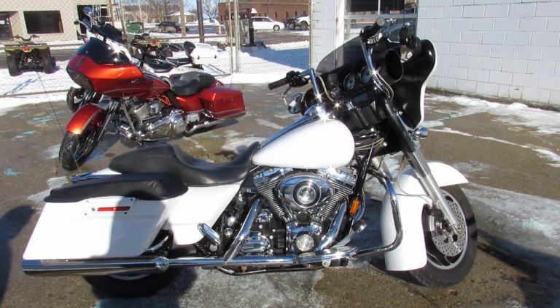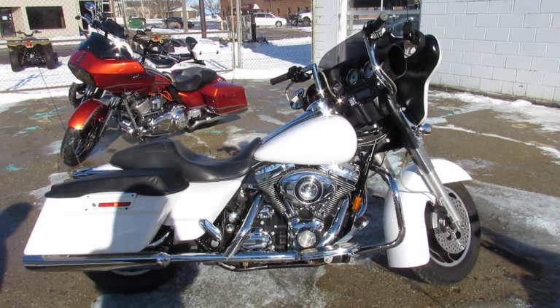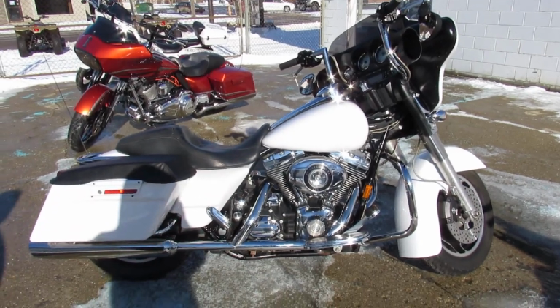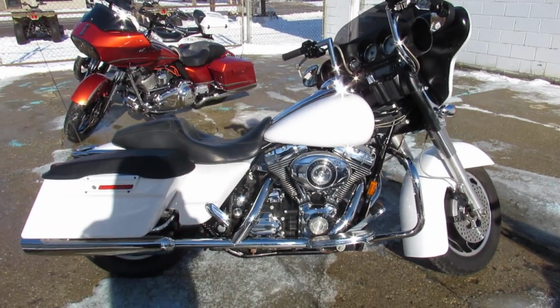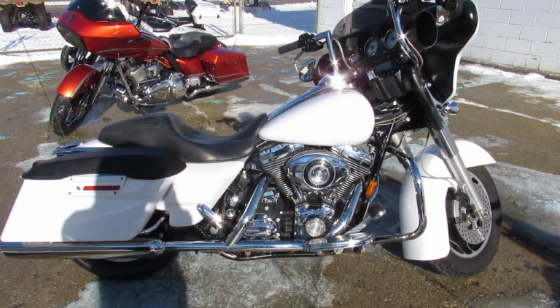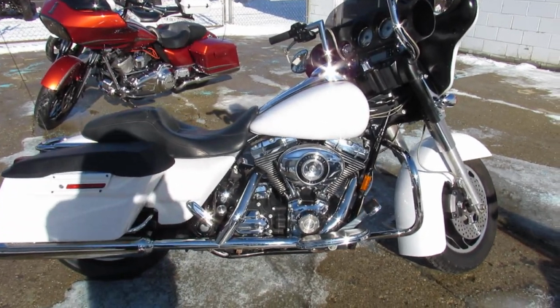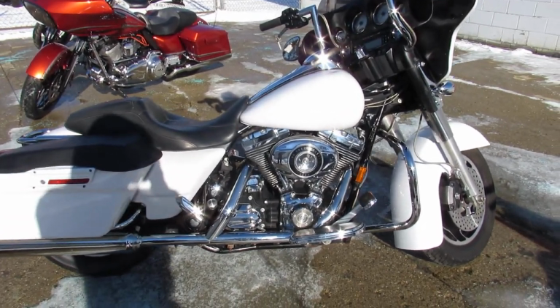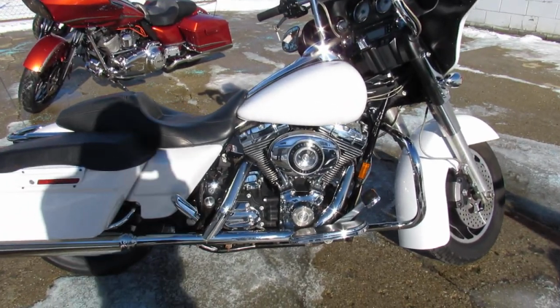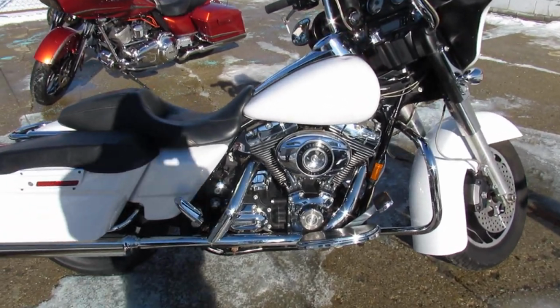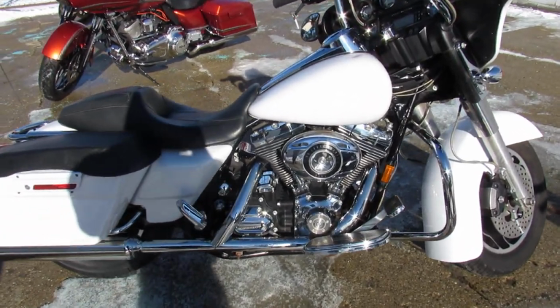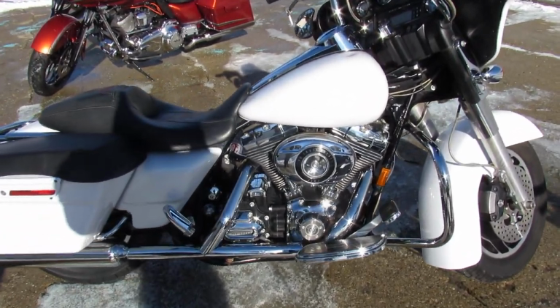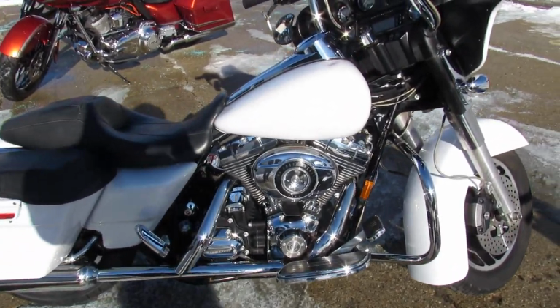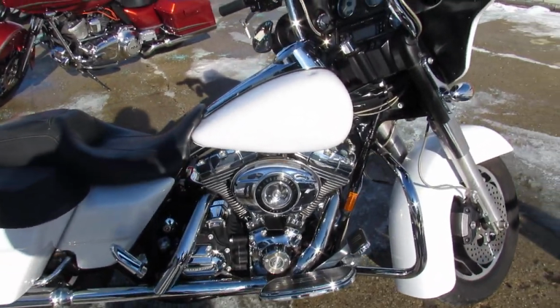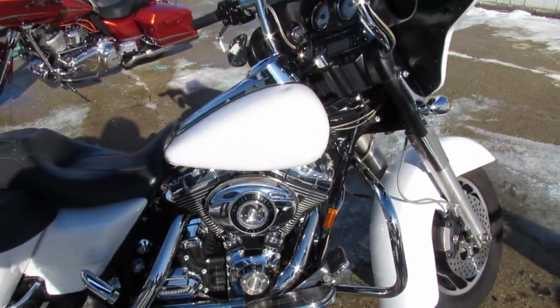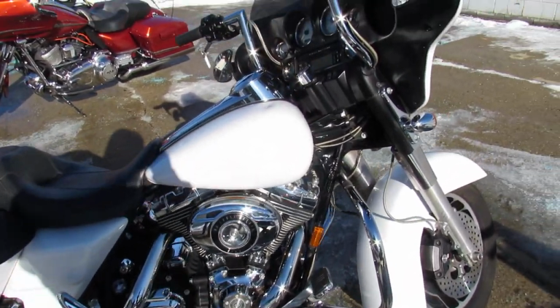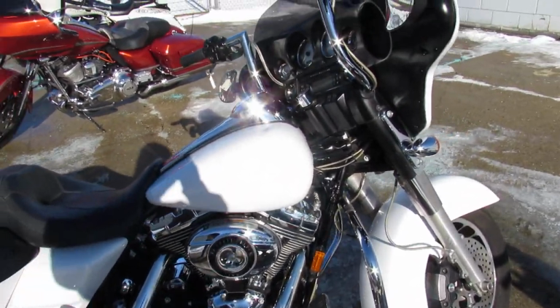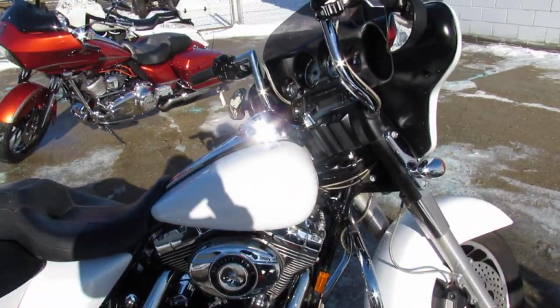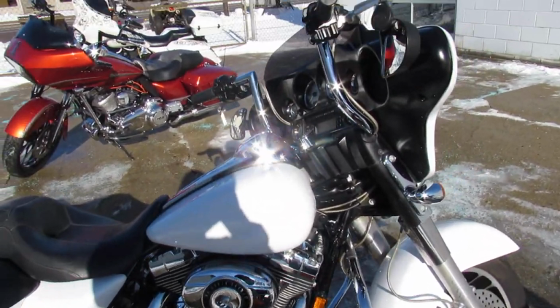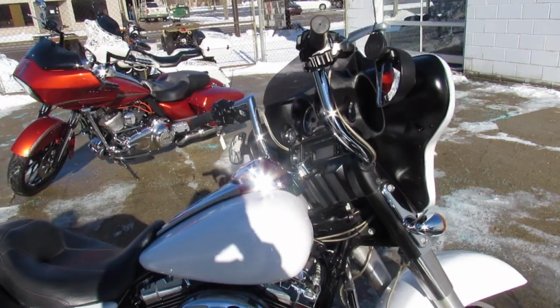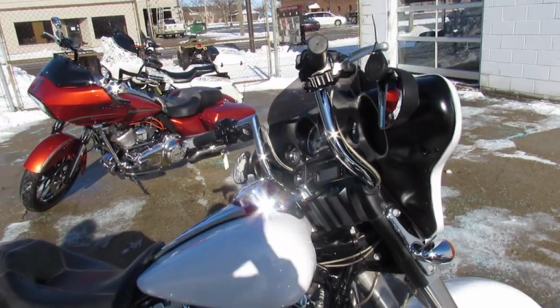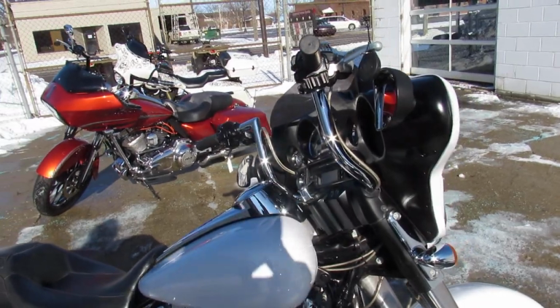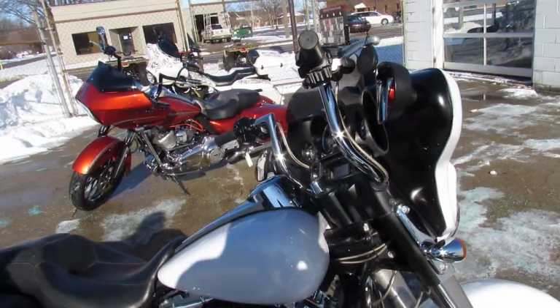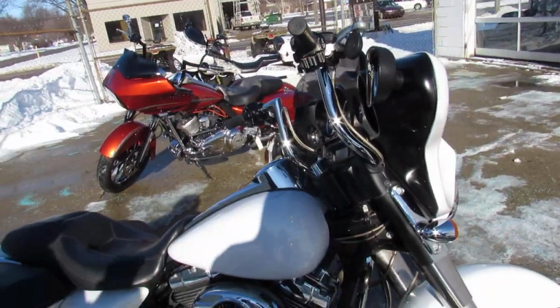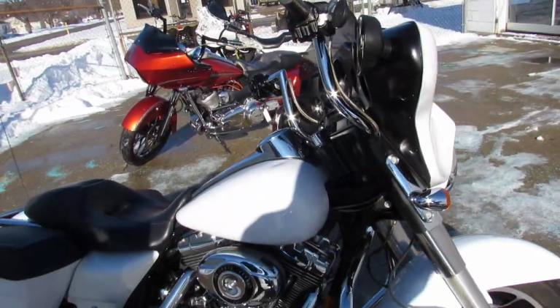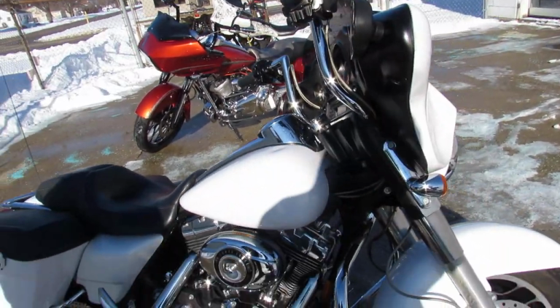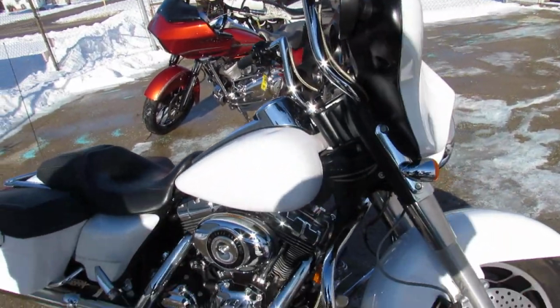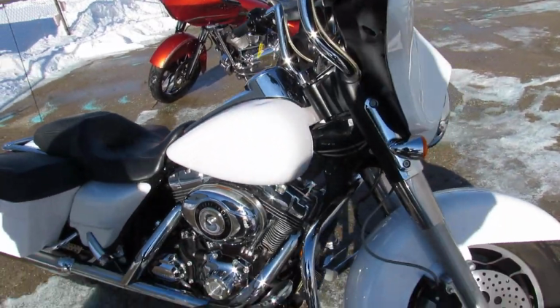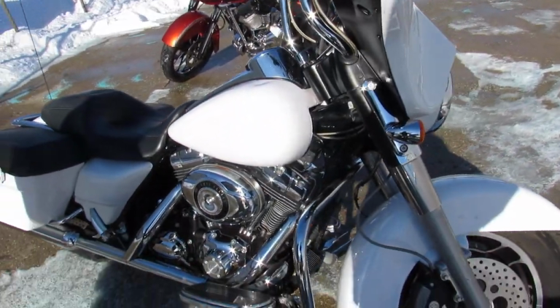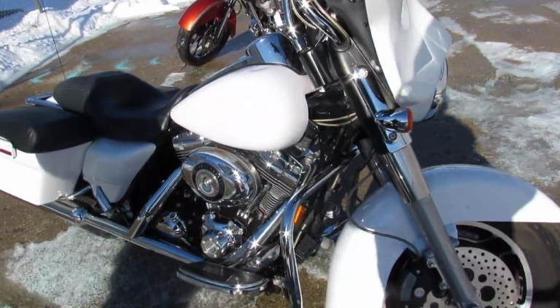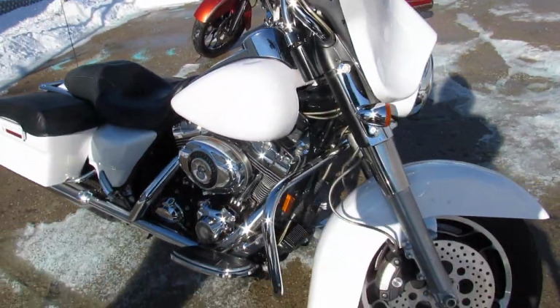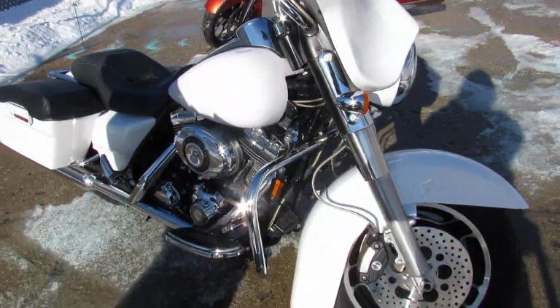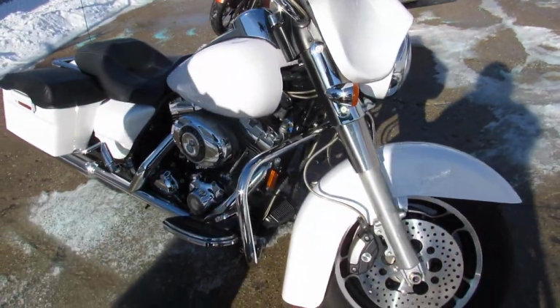Hey guys, ApprovalPowerSports.com here doing some videos on the used Harley Davidsons — over 350 pre-owned Harleys in the showroom guys.